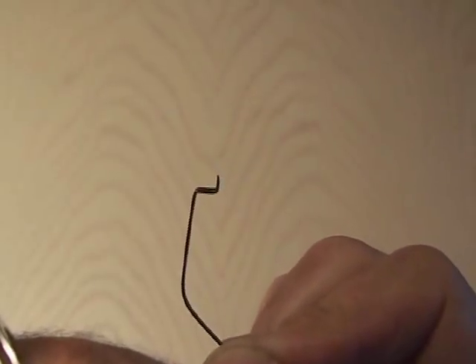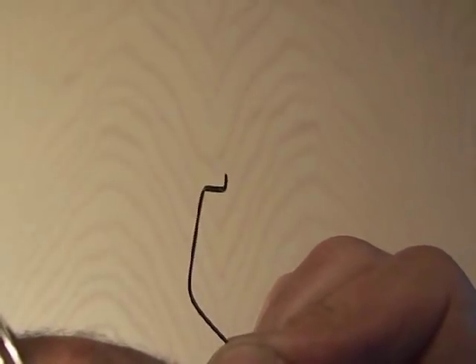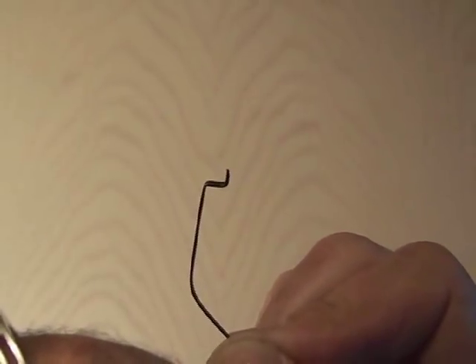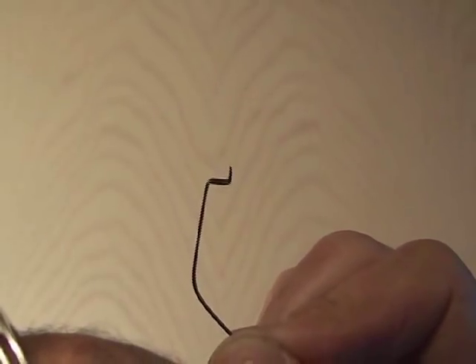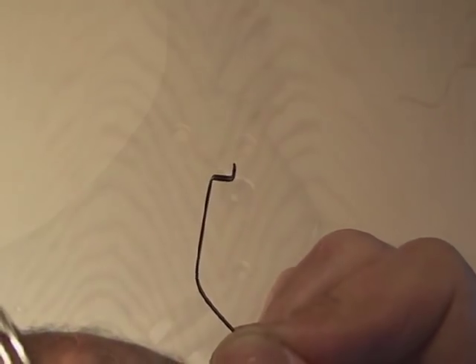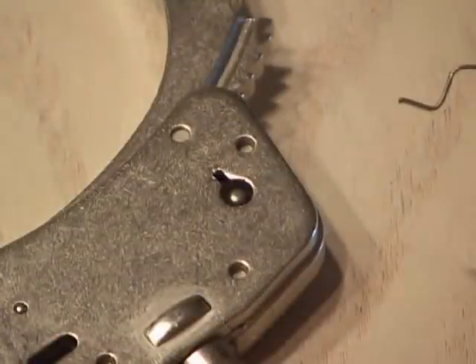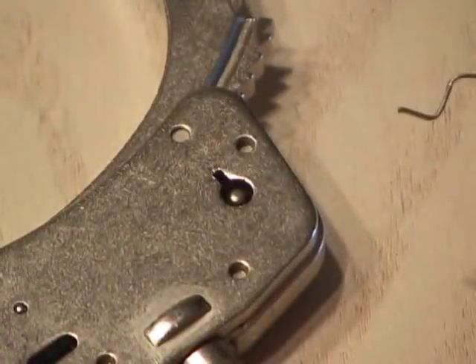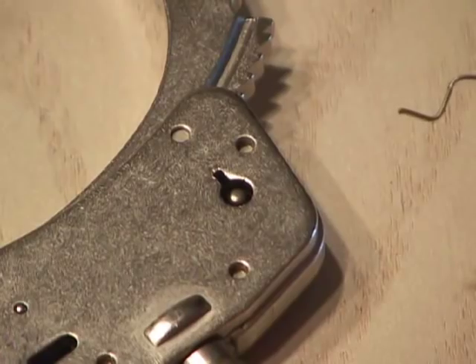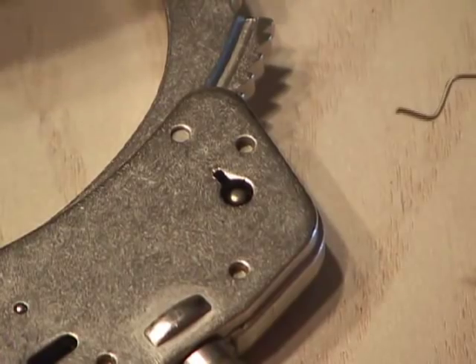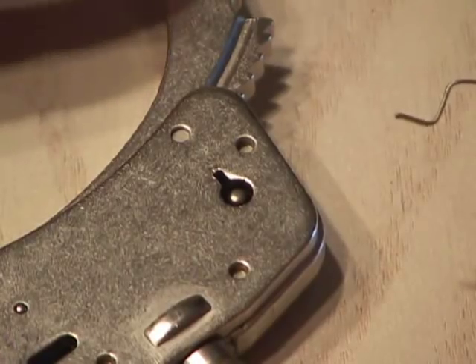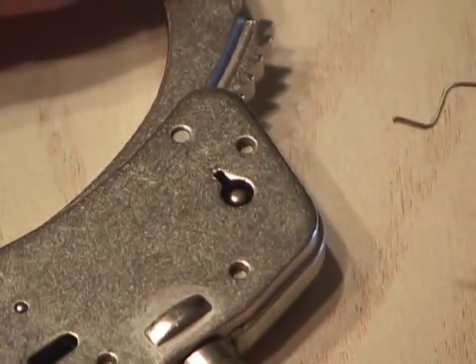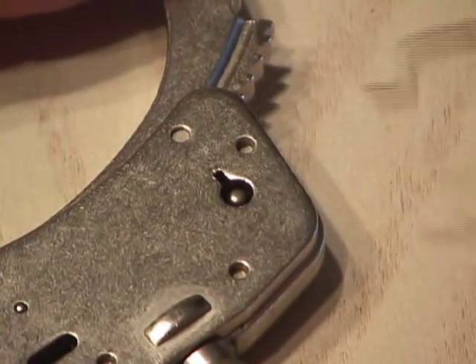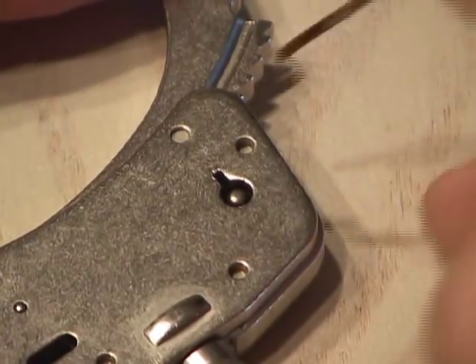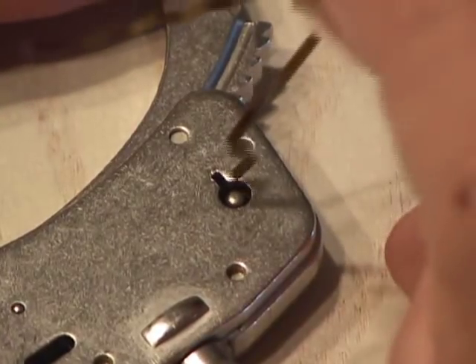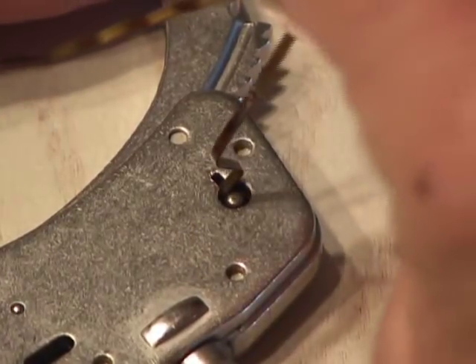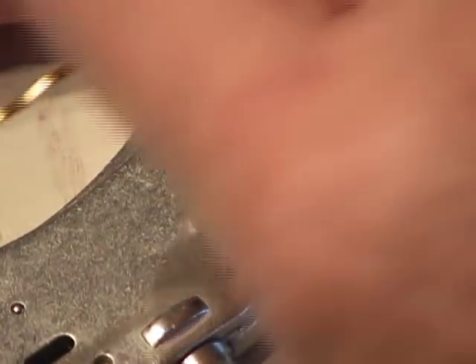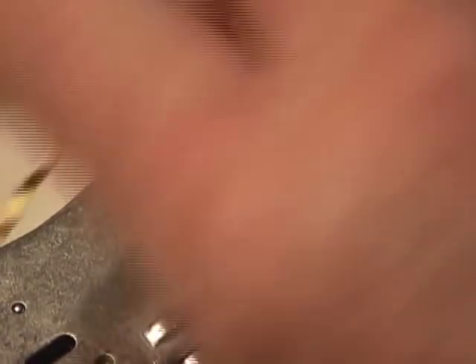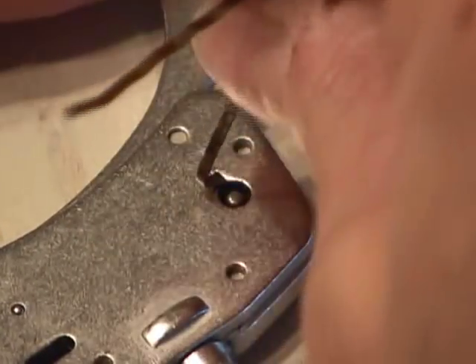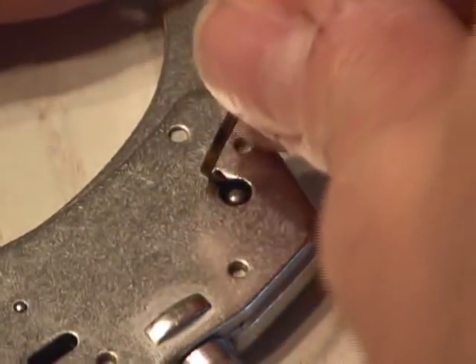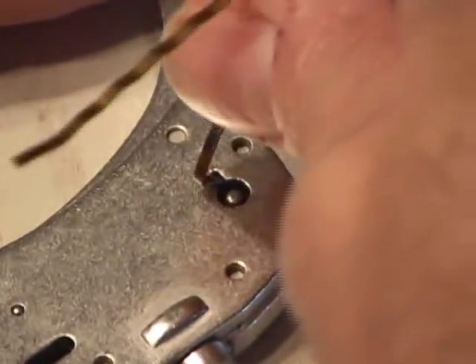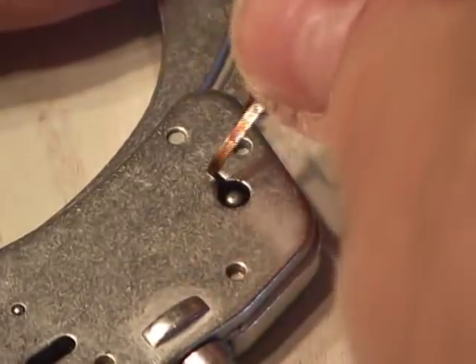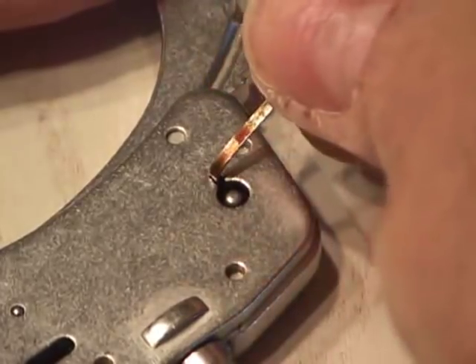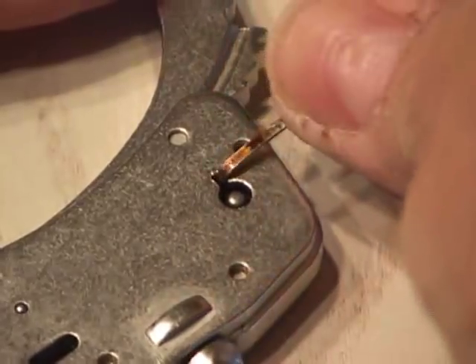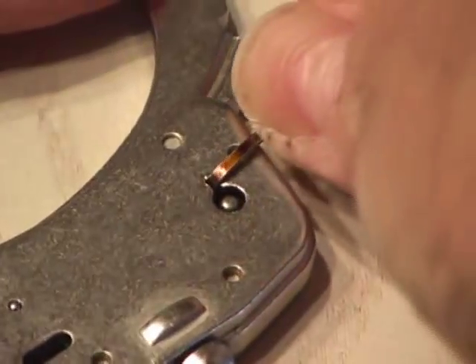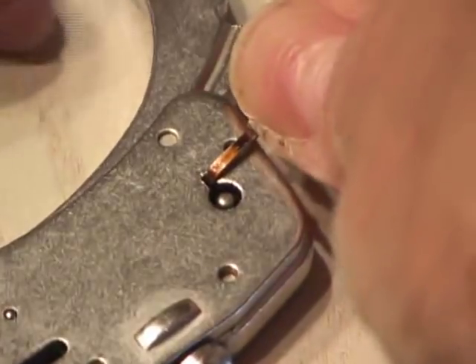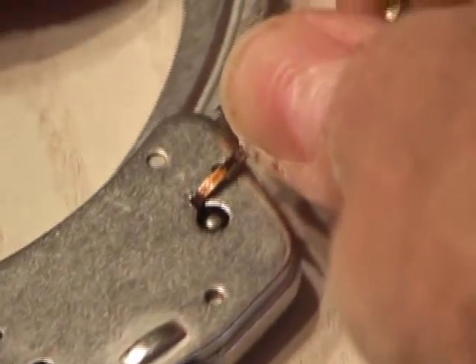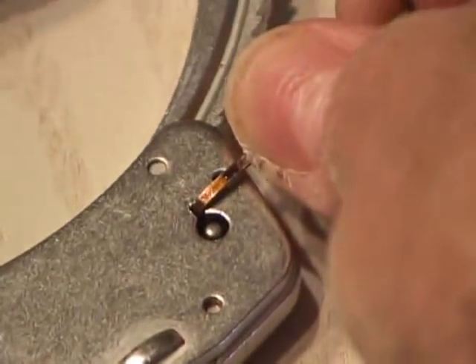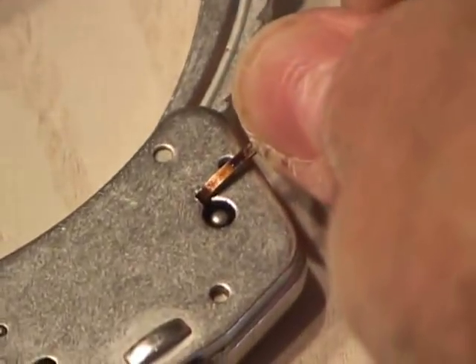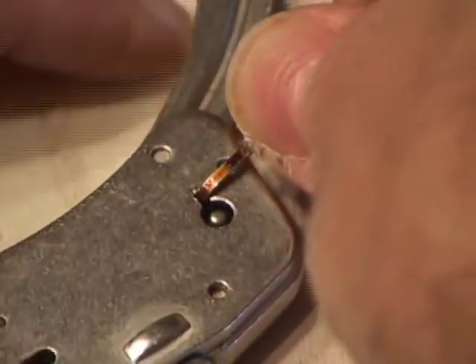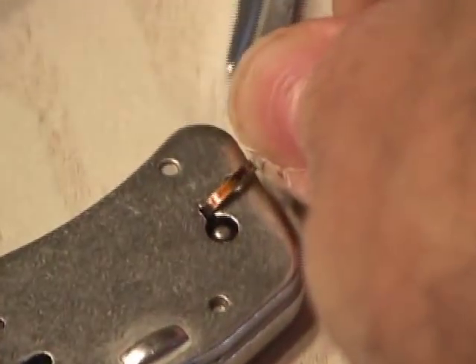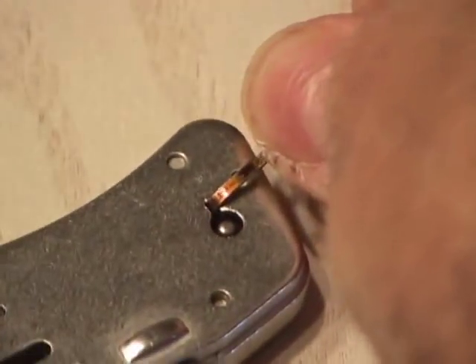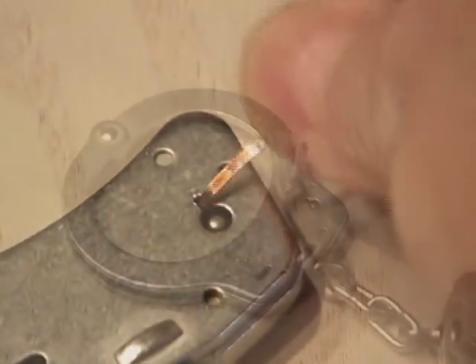Let me show you a close-up of how the bobby pin actually unlocks the handcuffs. Insert the bobby pin in the keyhole, and on the very edge, you want to take the bobby pin and bend it down. This will release the ratchet, which will open the jaw on the handcuffs.